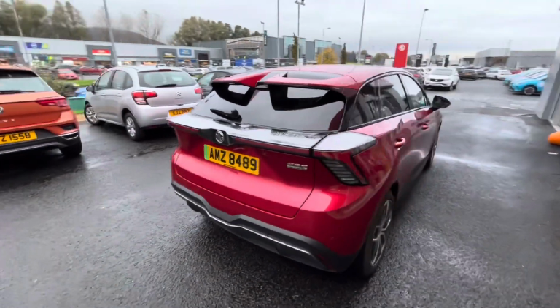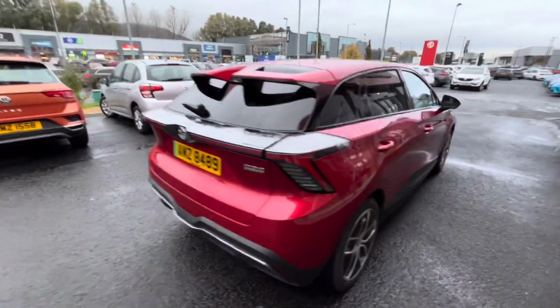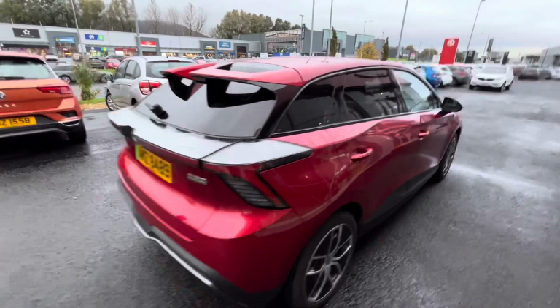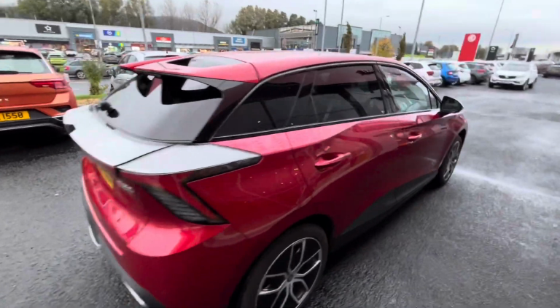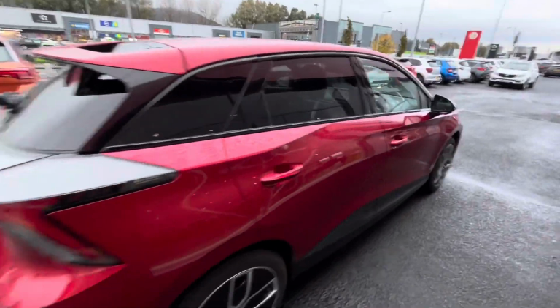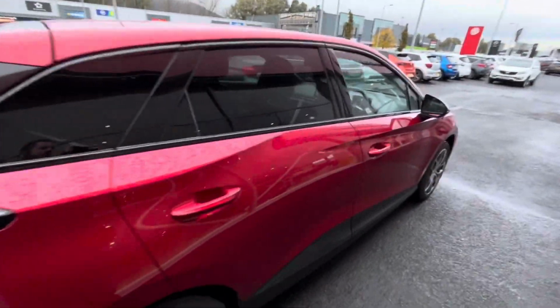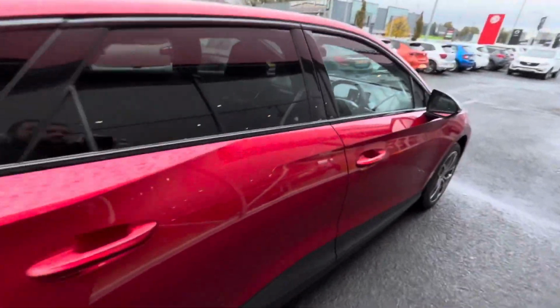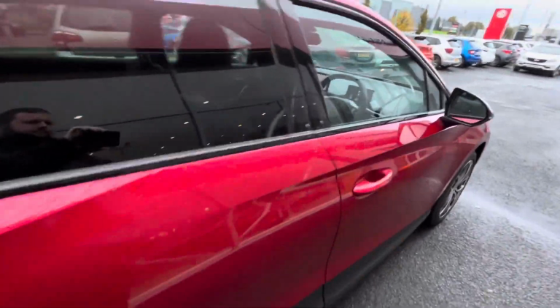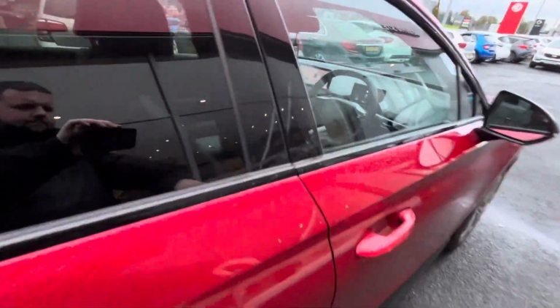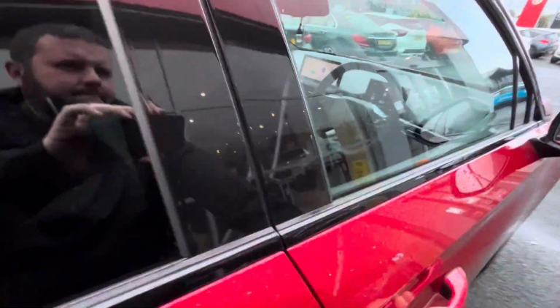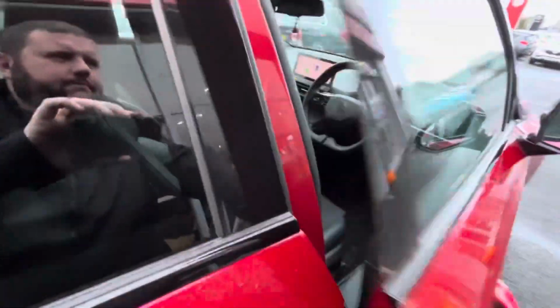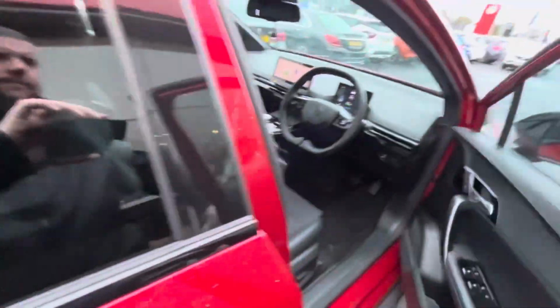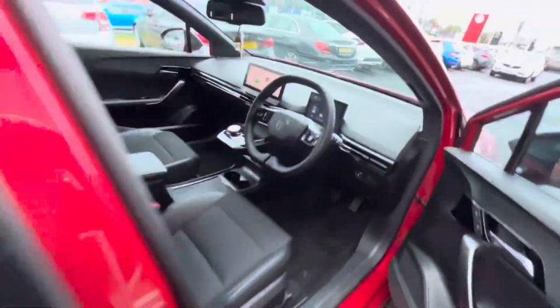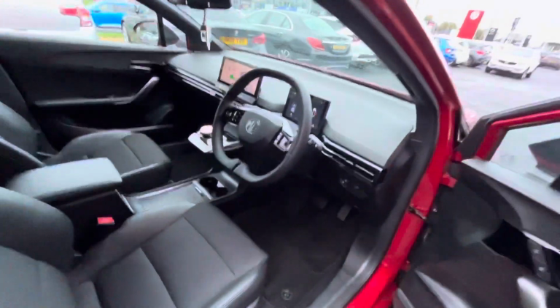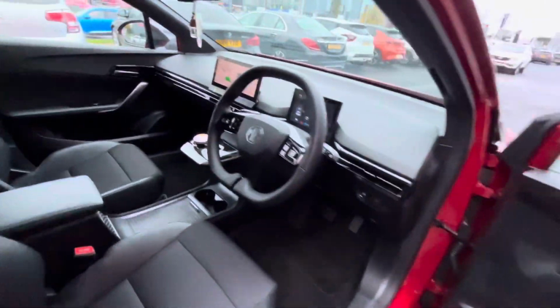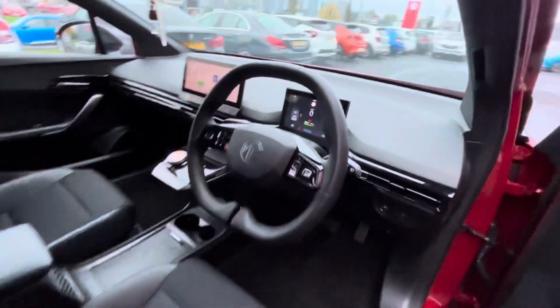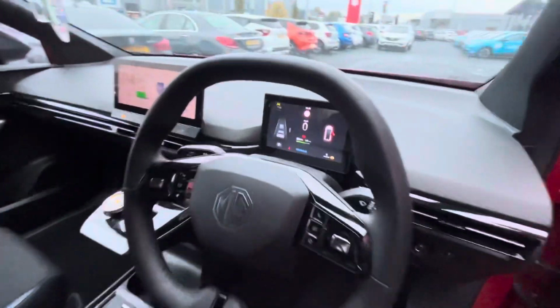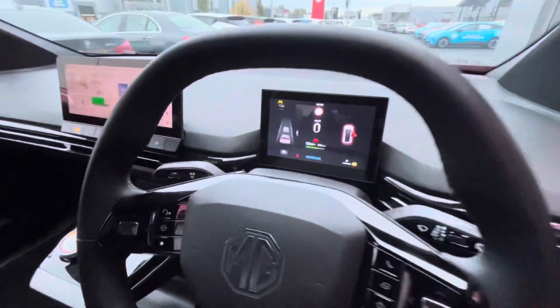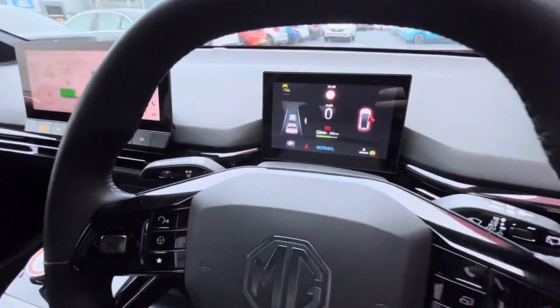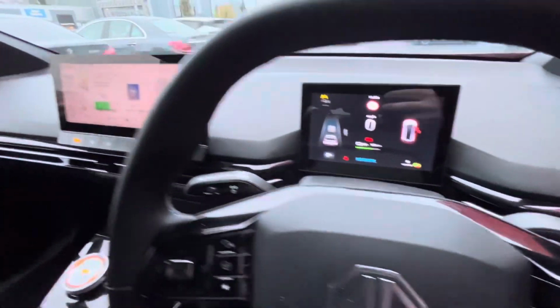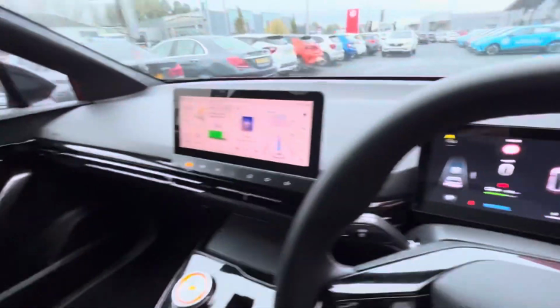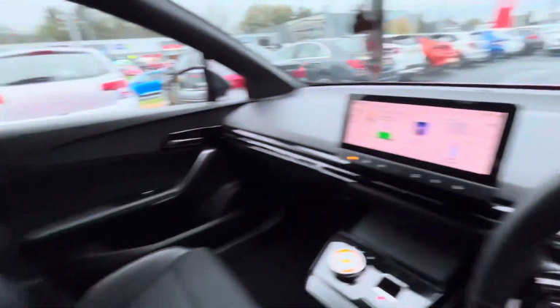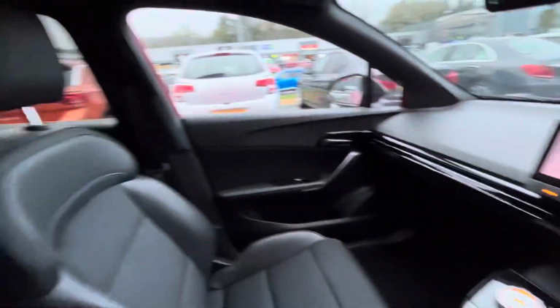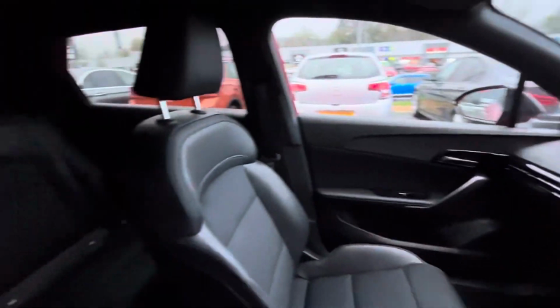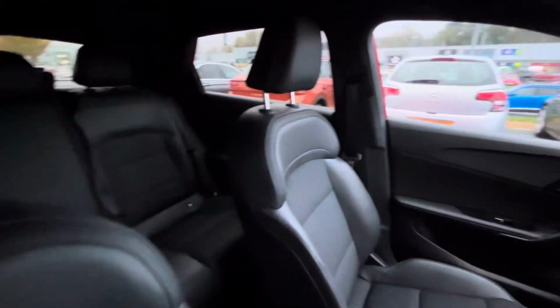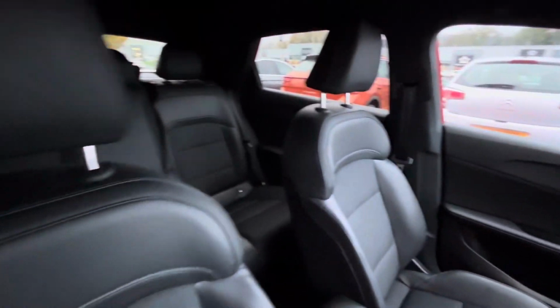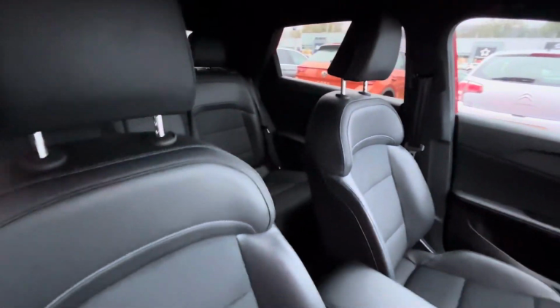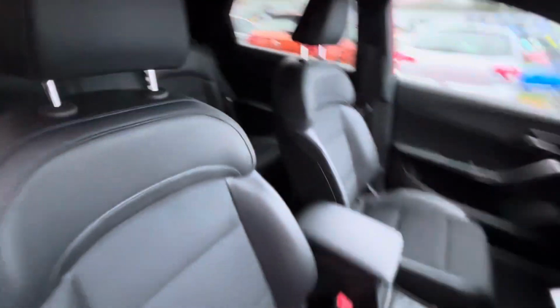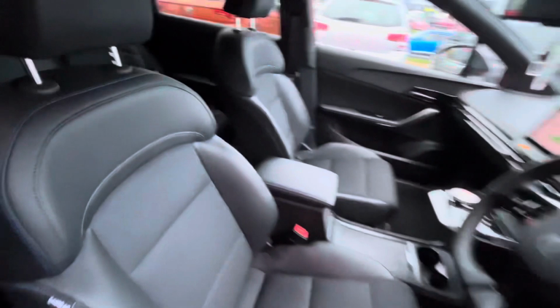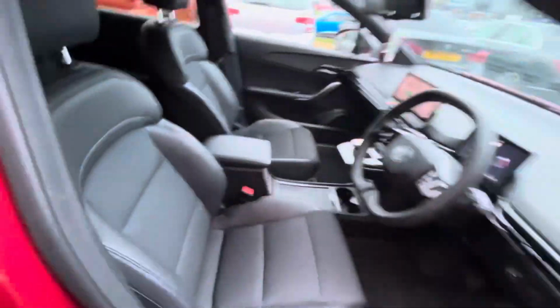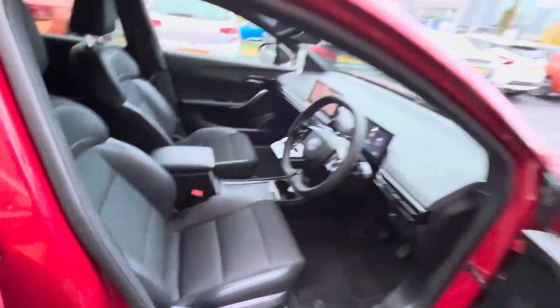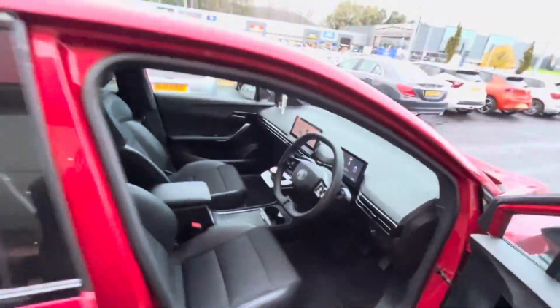It has rear tinted windows, extended spoiler, electronic adjustable driver seat with partial leather and partial cloth, a heads-up display, and a touchscreen infotainment system.